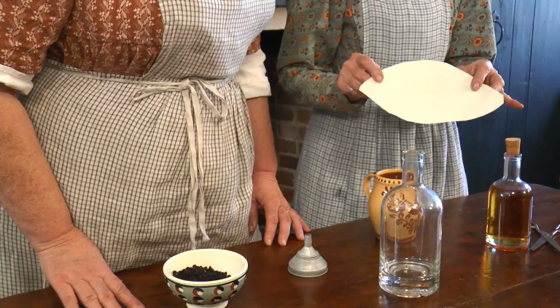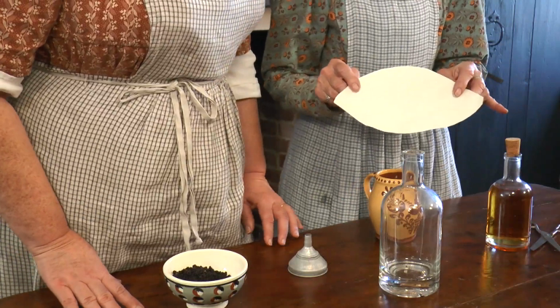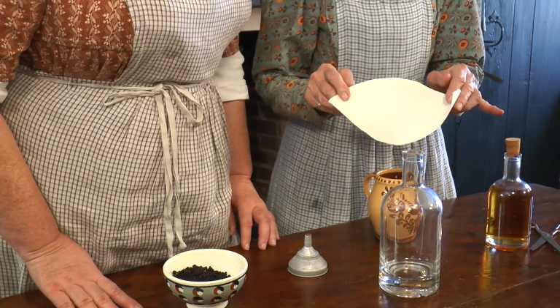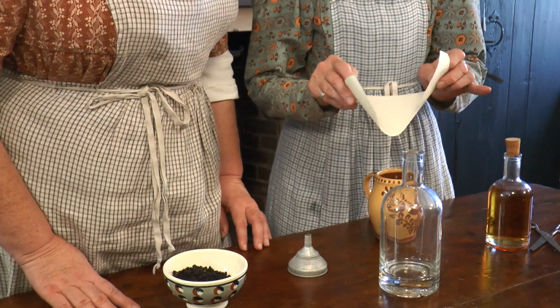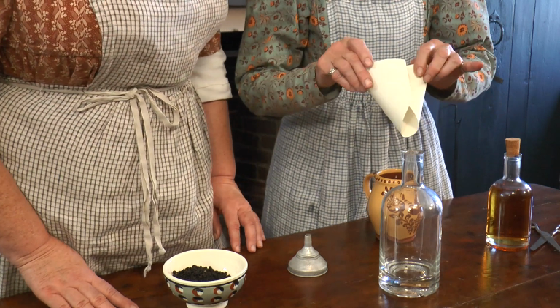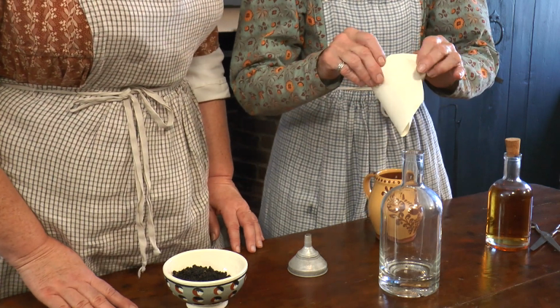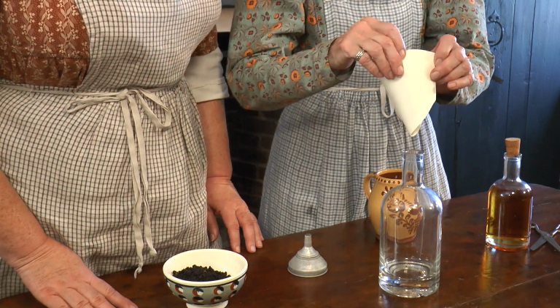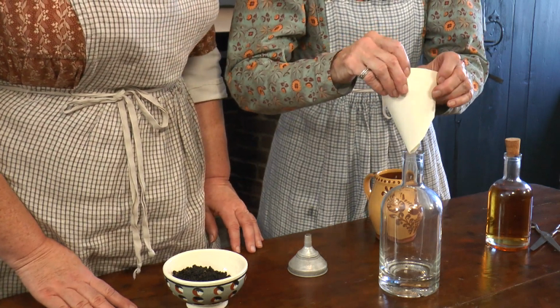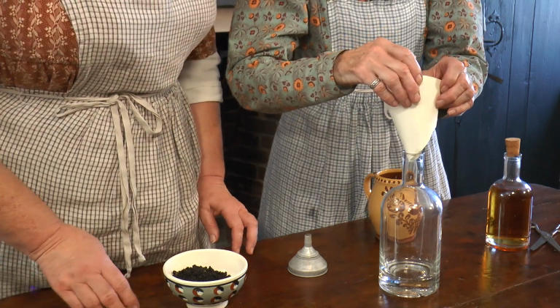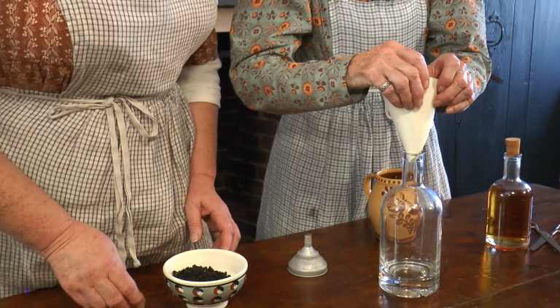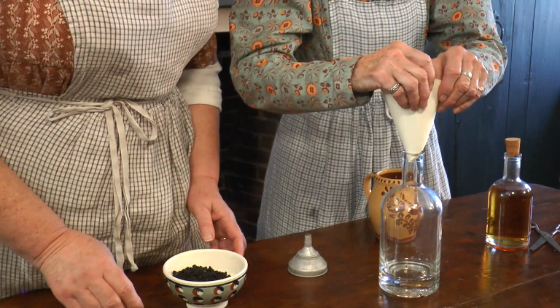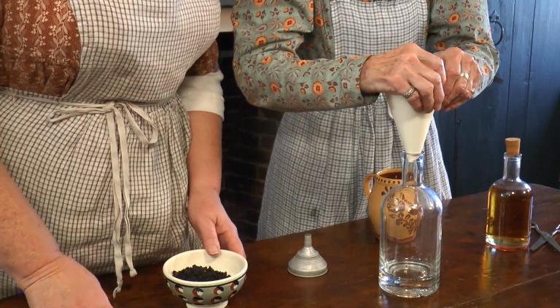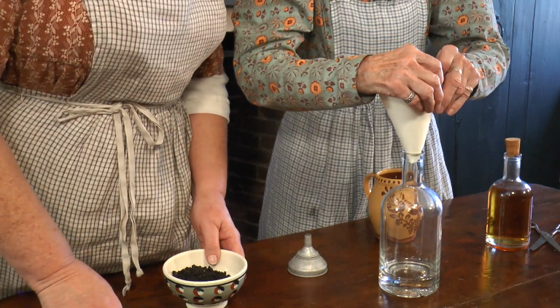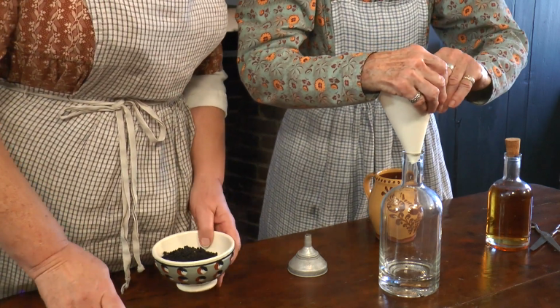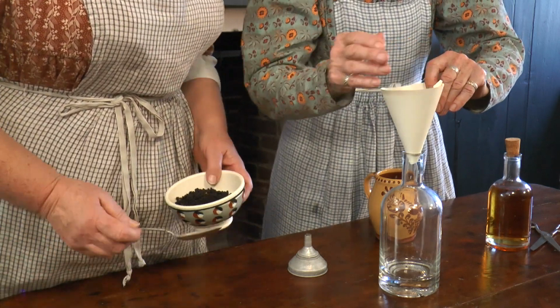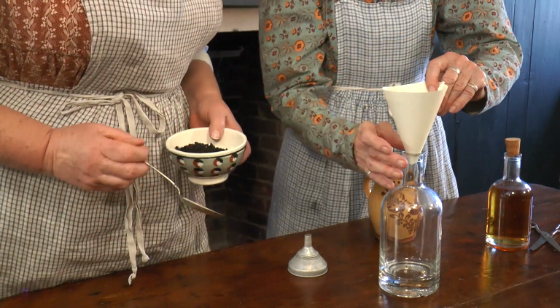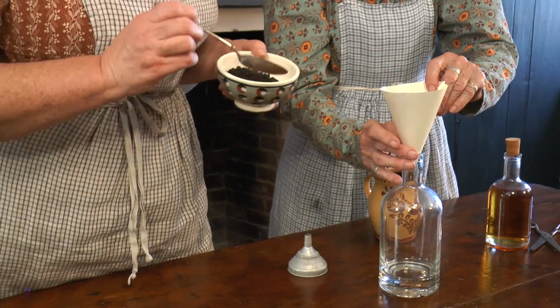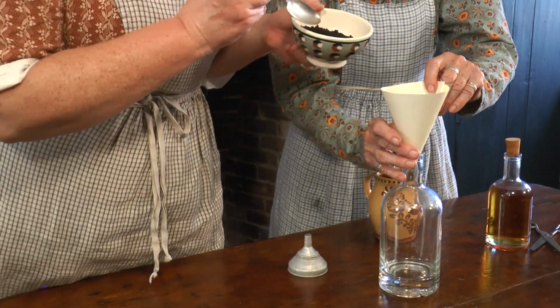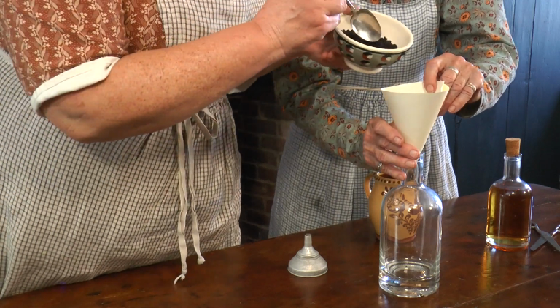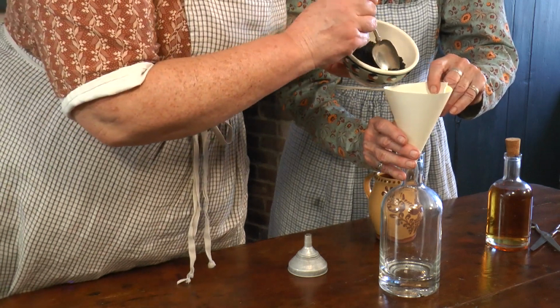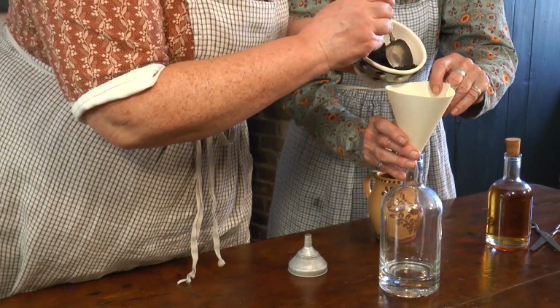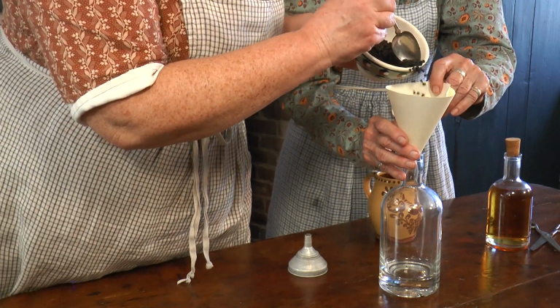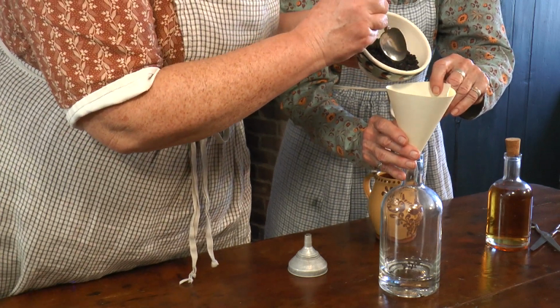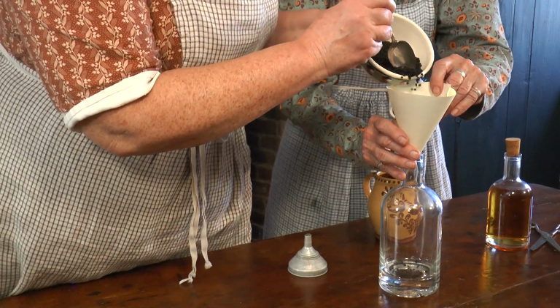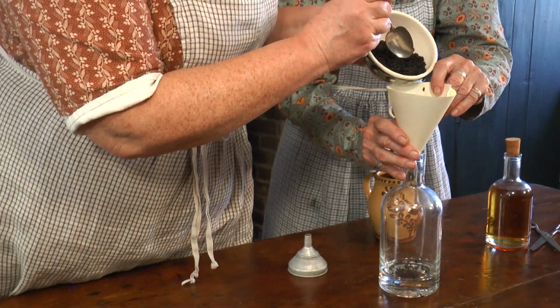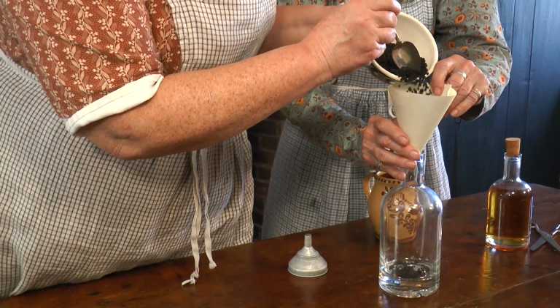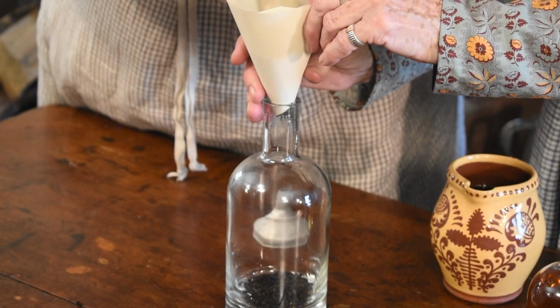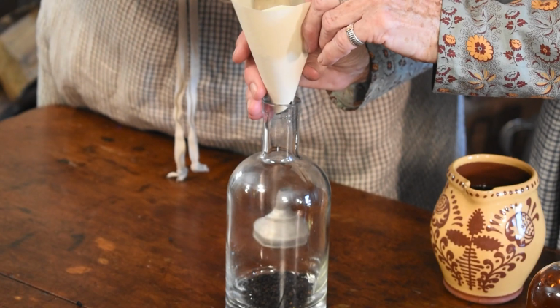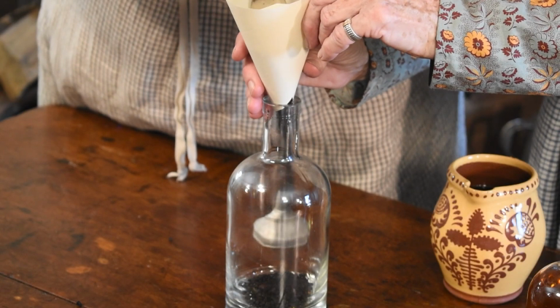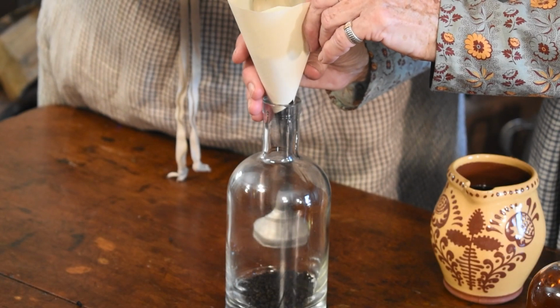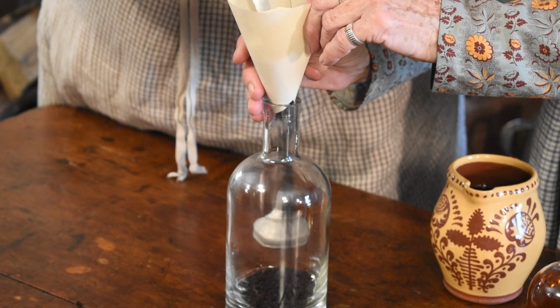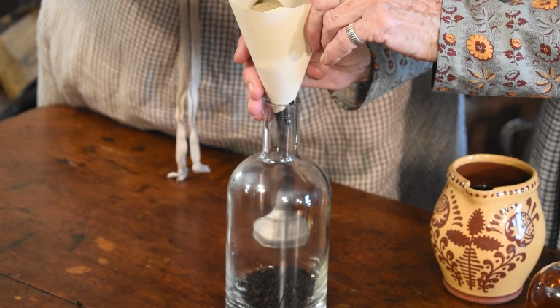Making a funnel from paper, pour the elderberries into the bottle. An elixir is generally considered to be a mixture of herbs, sweetener, and alcohol, or water, used as a tonic.